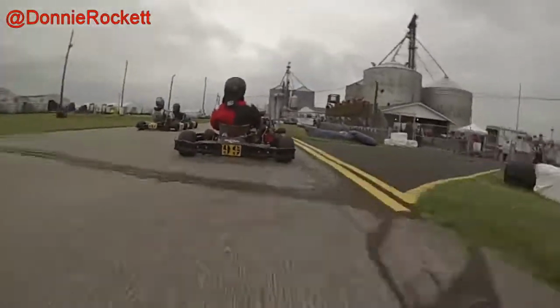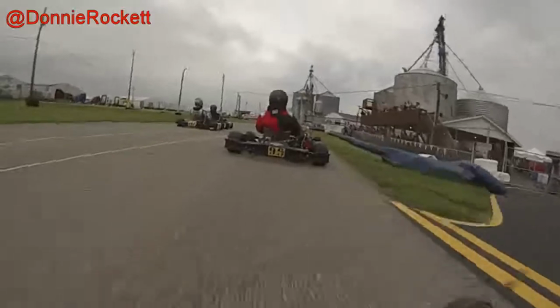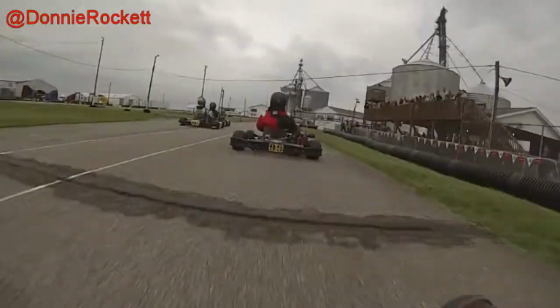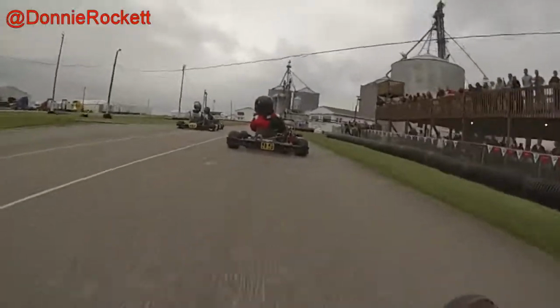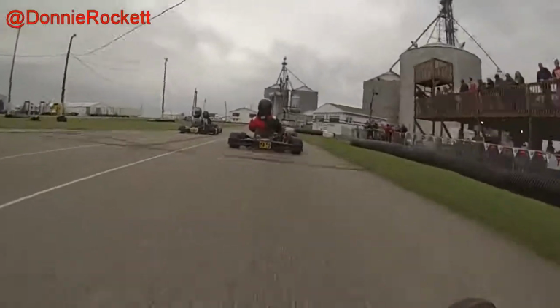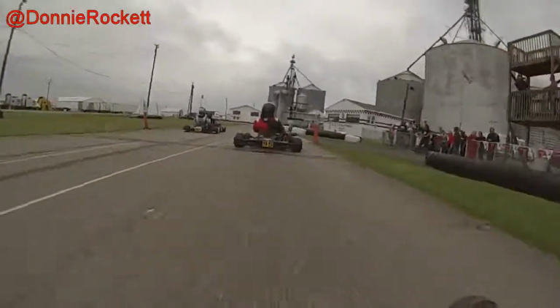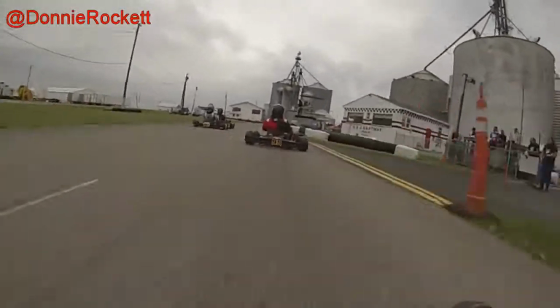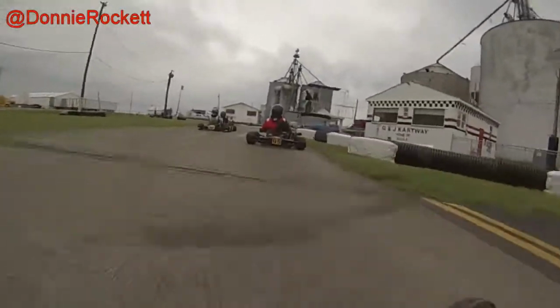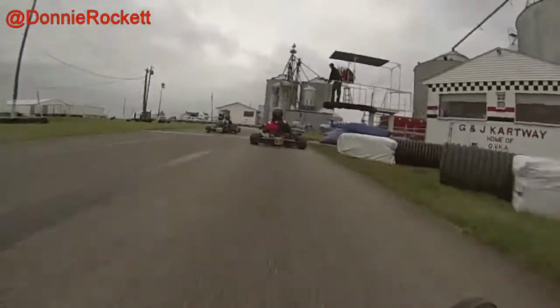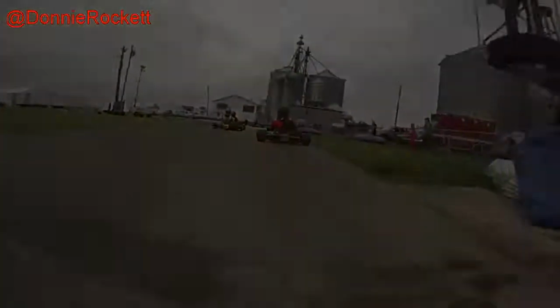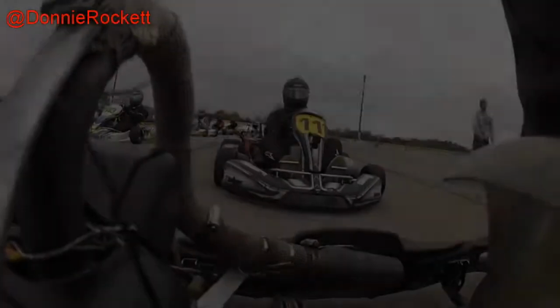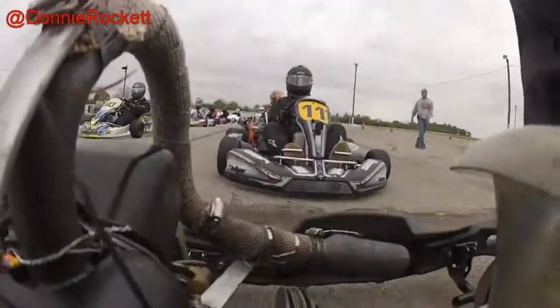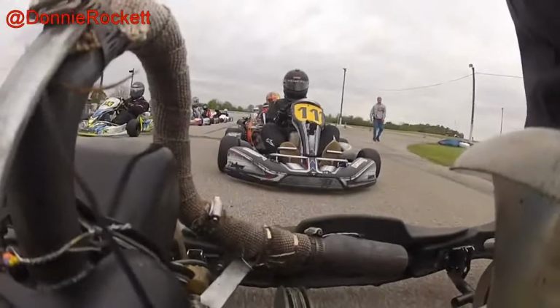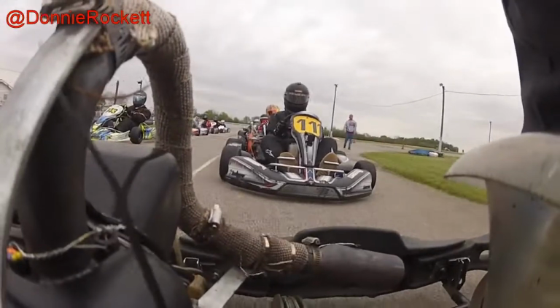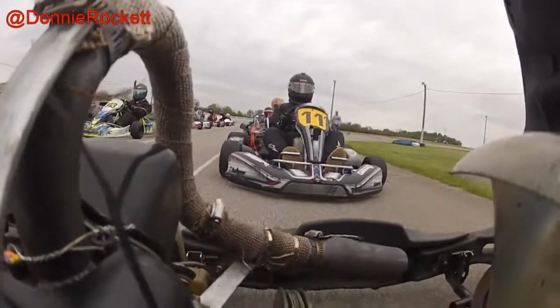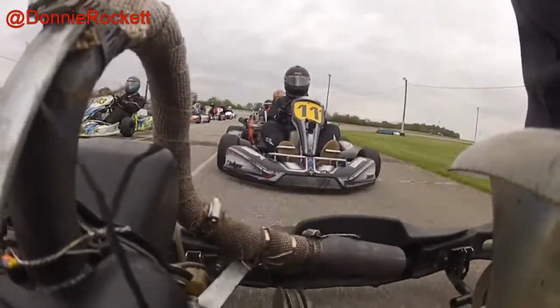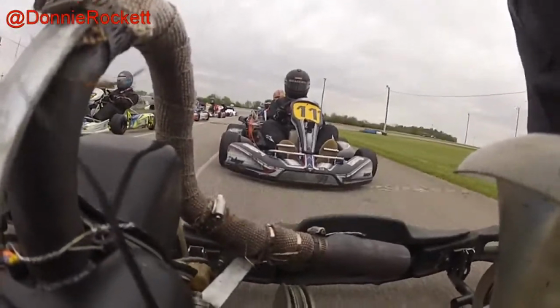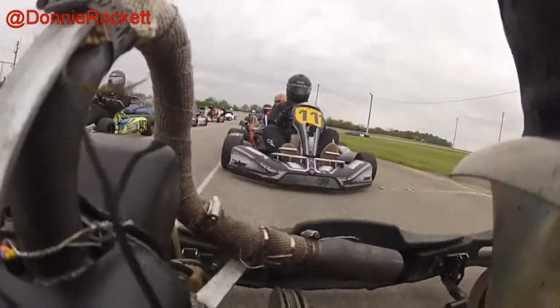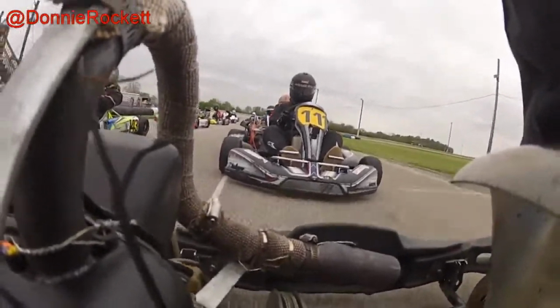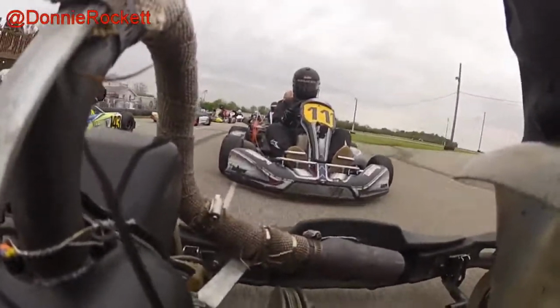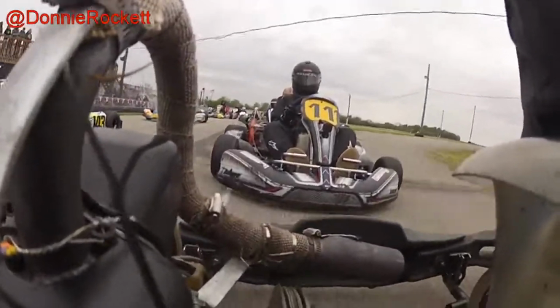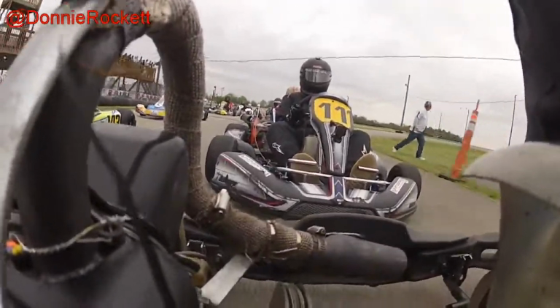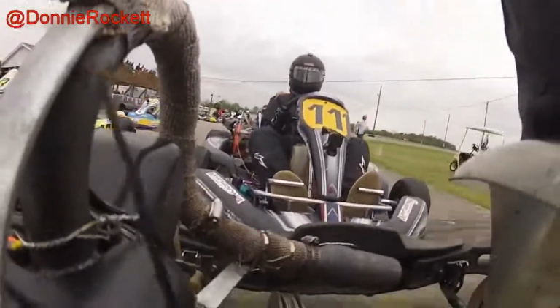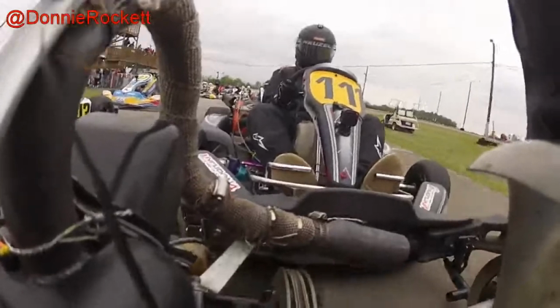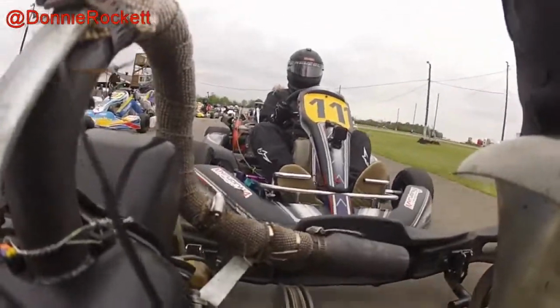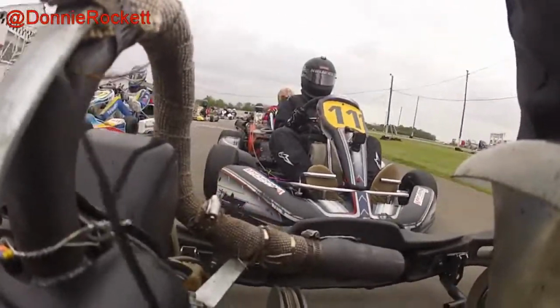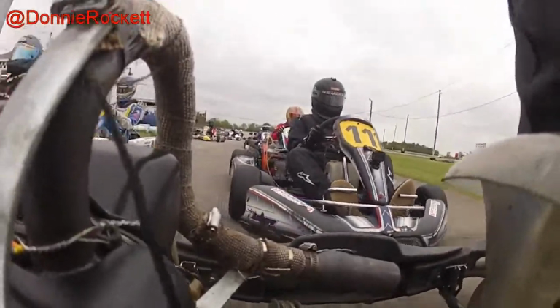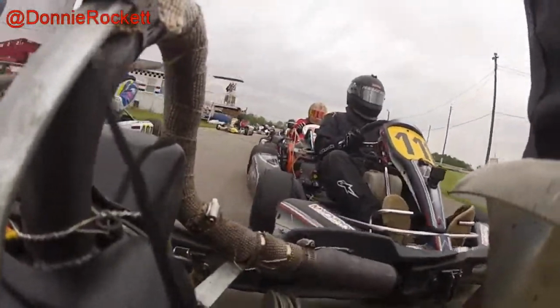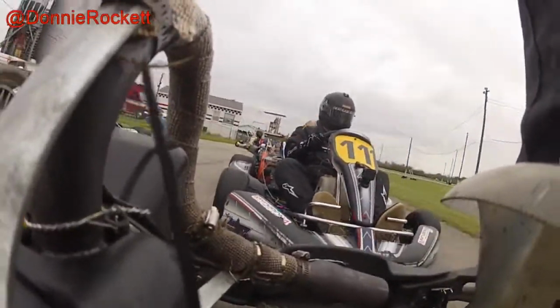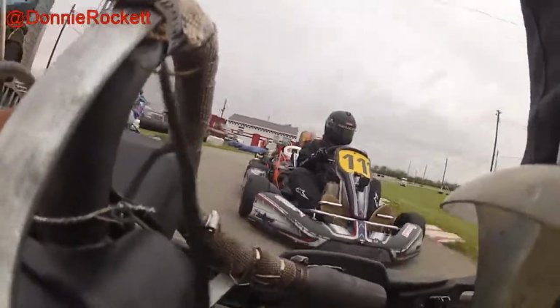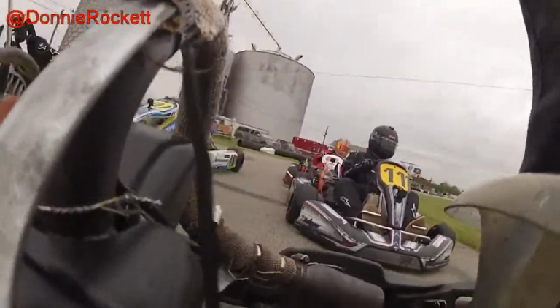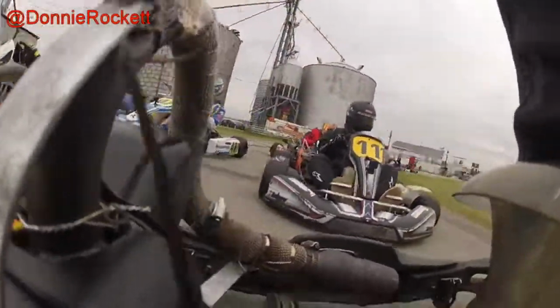I'm getting ready to flip to the rear-facing footage so you can see all the action behind me. There were no crashes in that first lap. Right behind me, that's Joey Newsel in the 11. Right behind him, I believe, is Matt Abel. Both of these guys will top me.